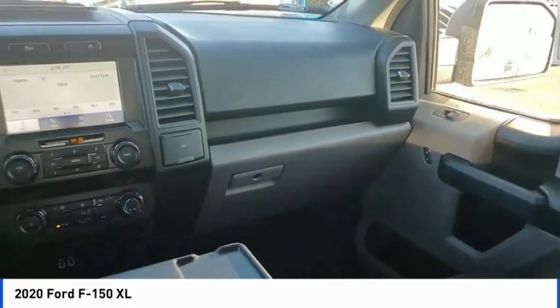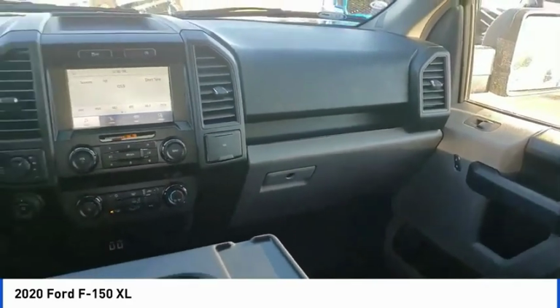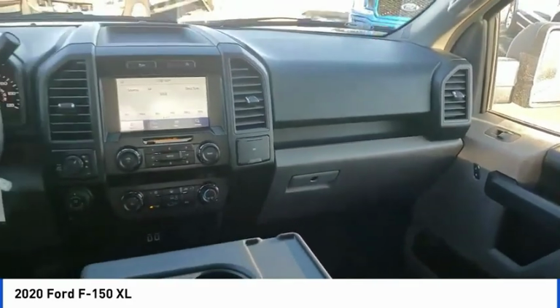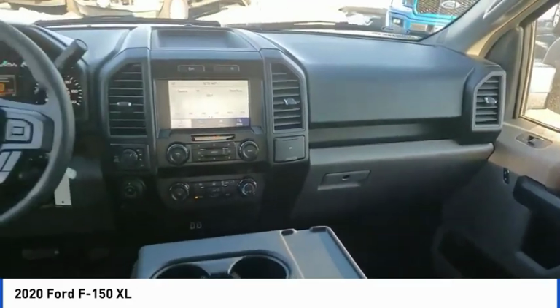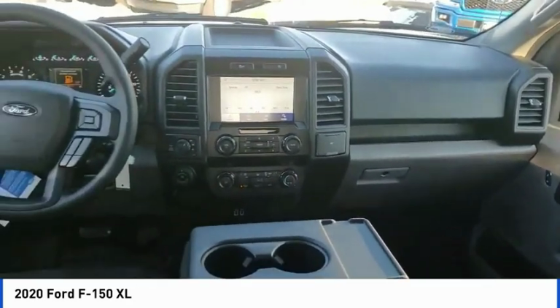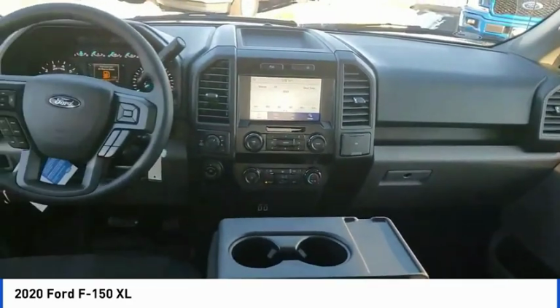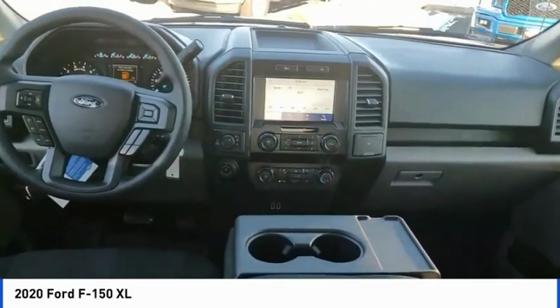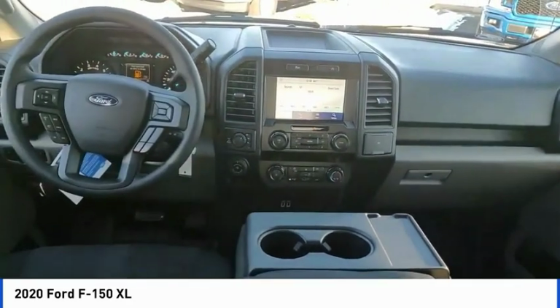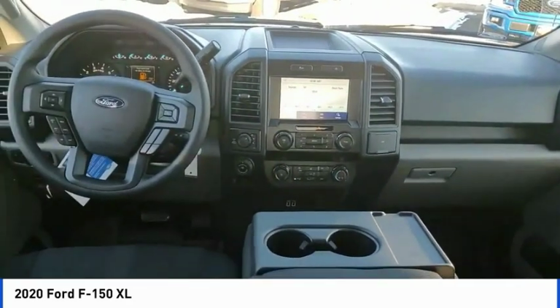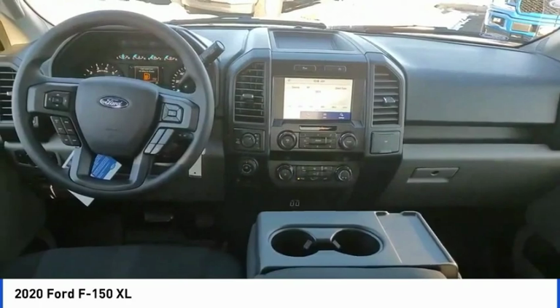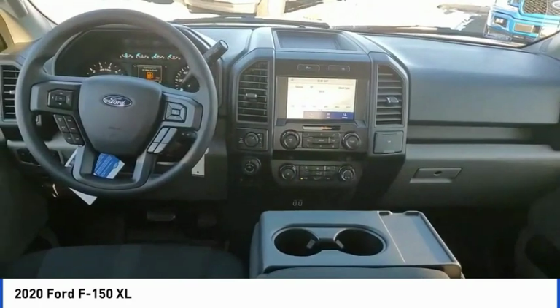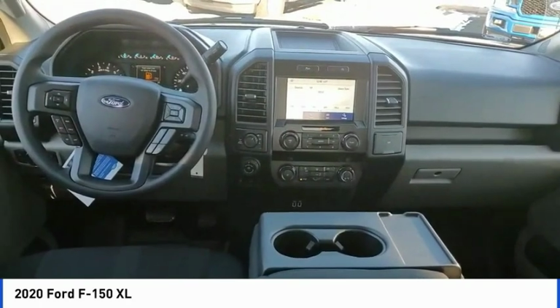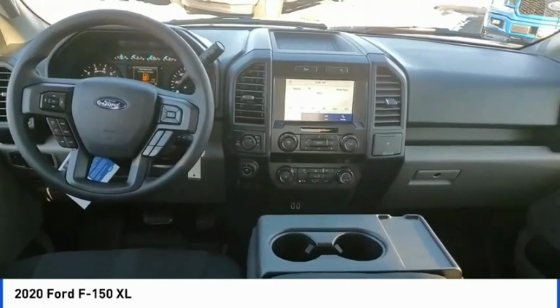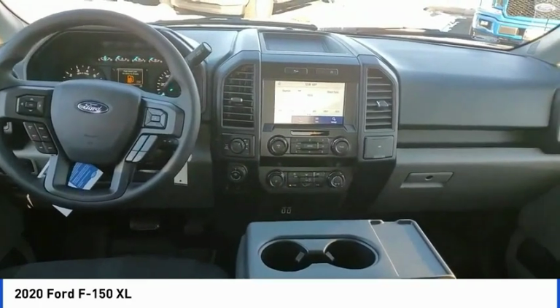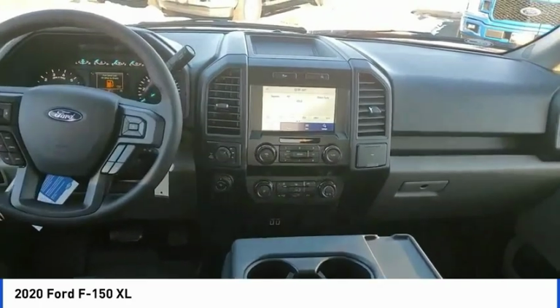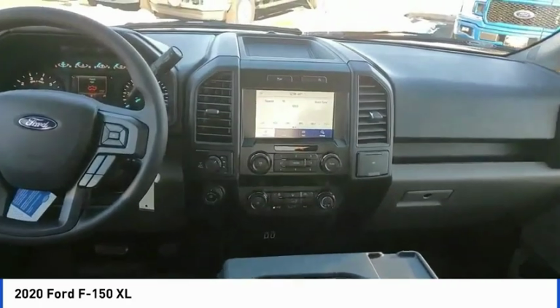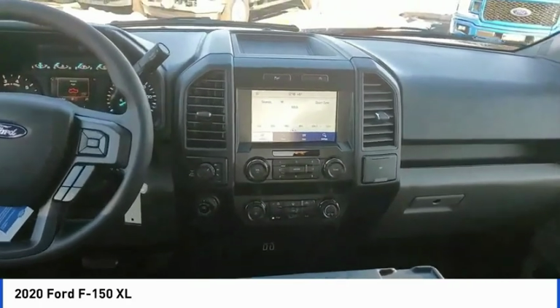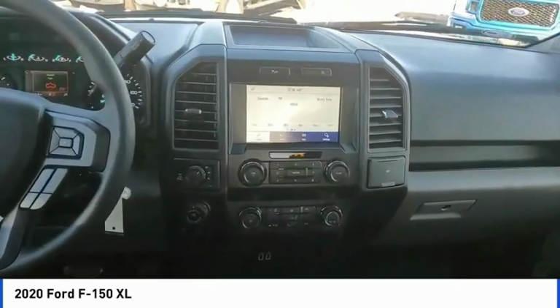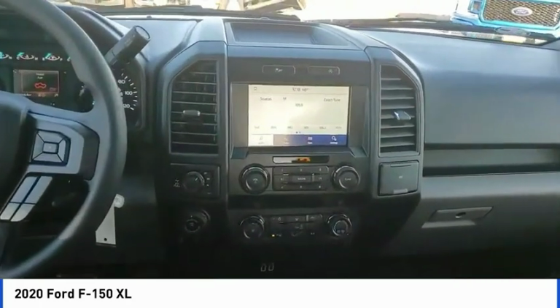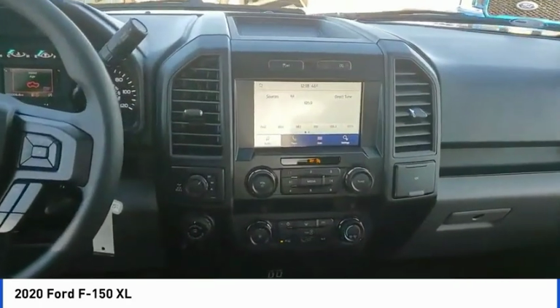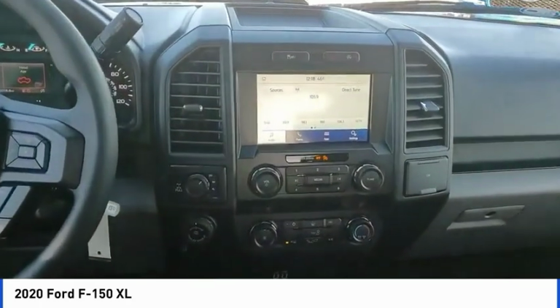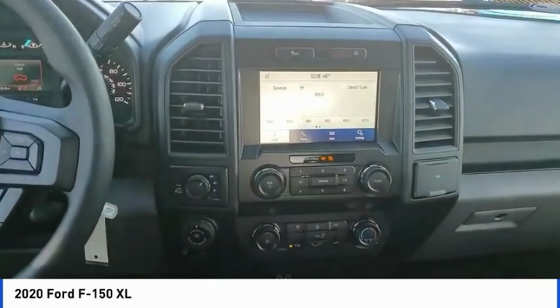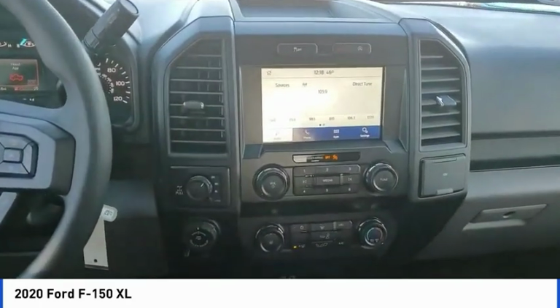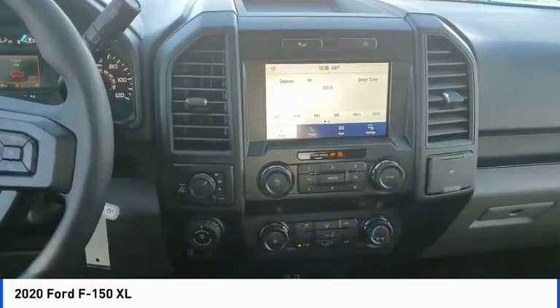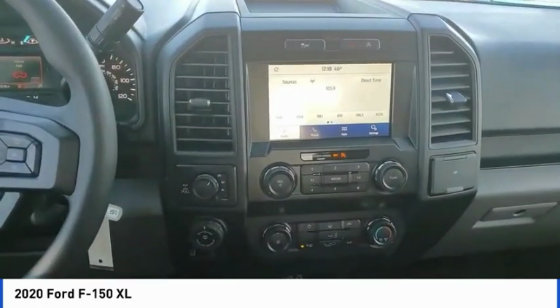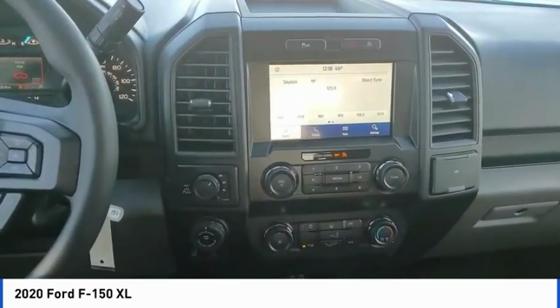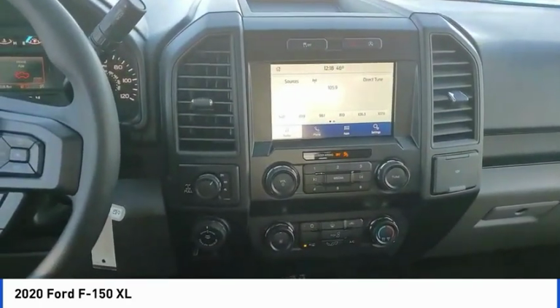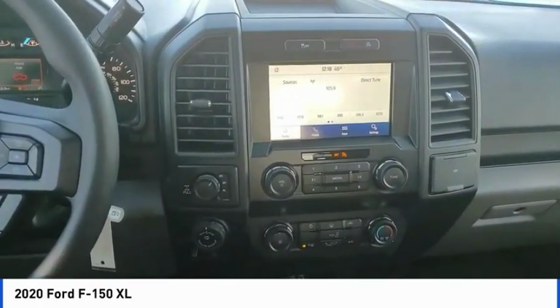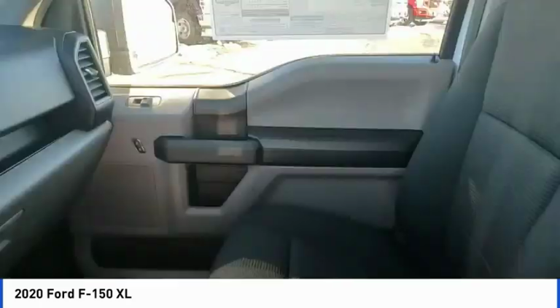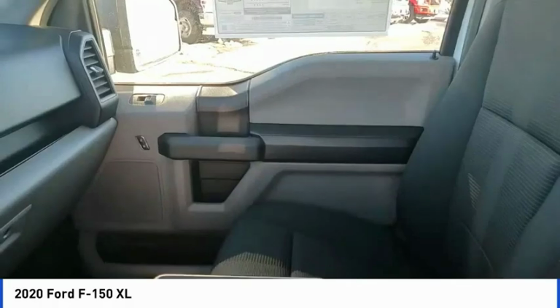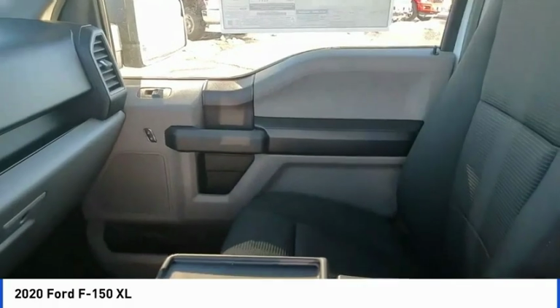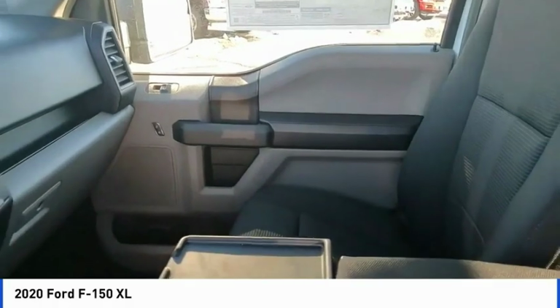Perimeter alarm, fog lamps, front license plate bracket, front wheel independent suspension, rear window defroster. Come take a test drive today.